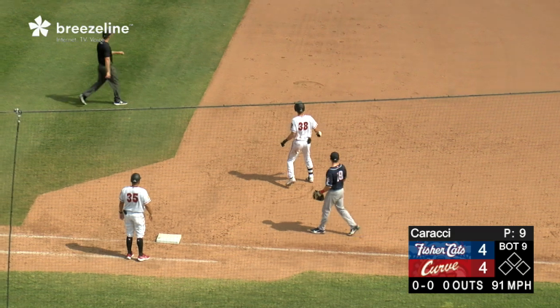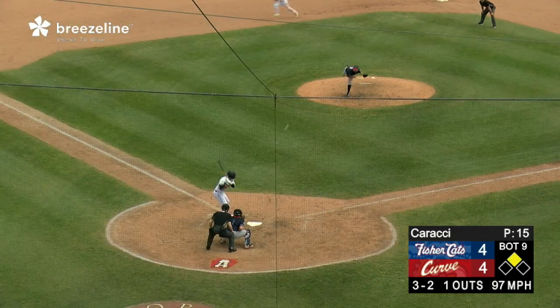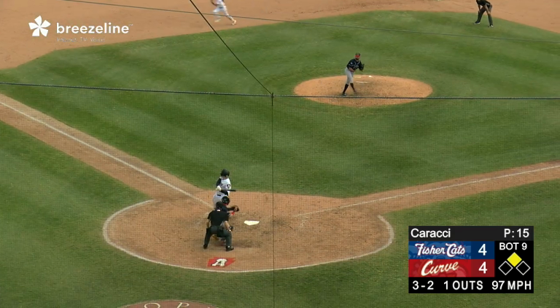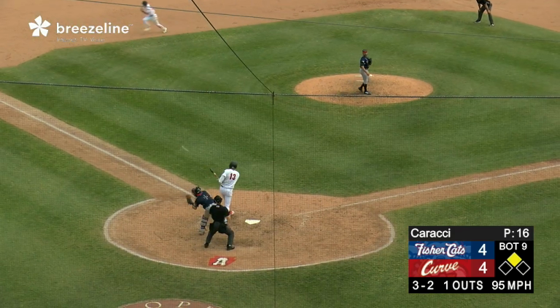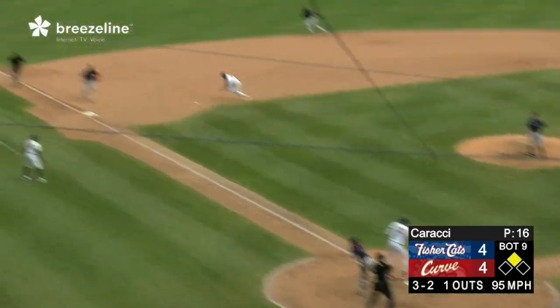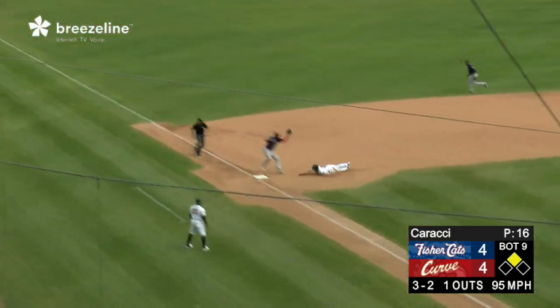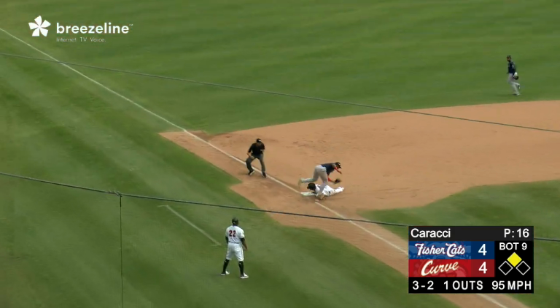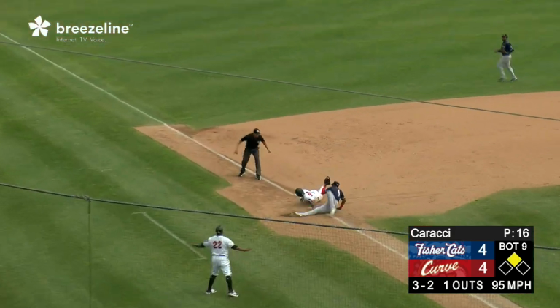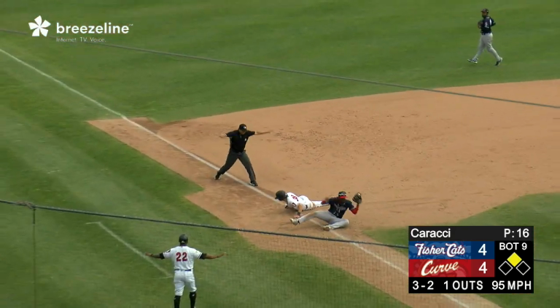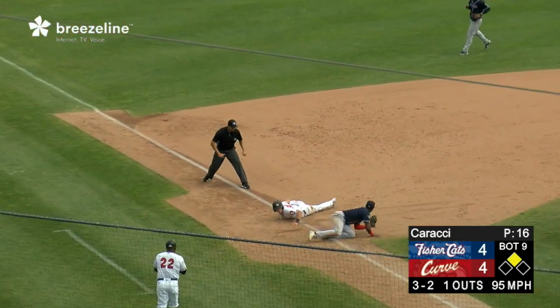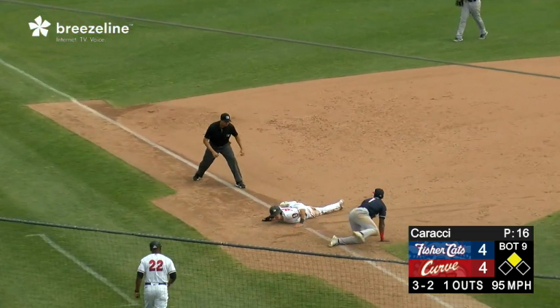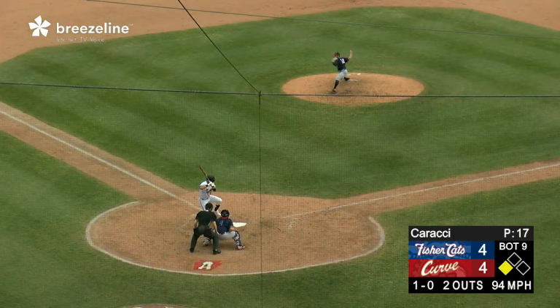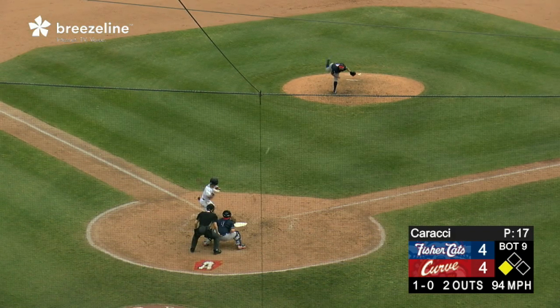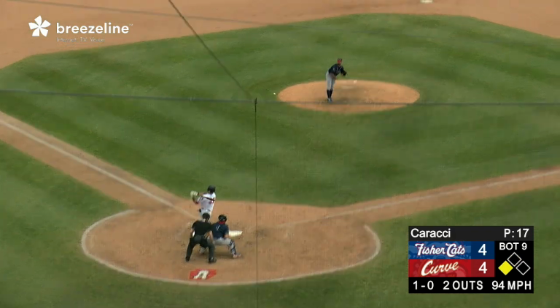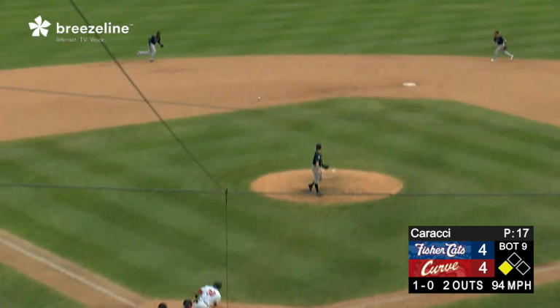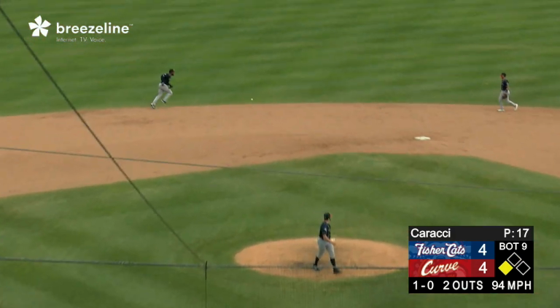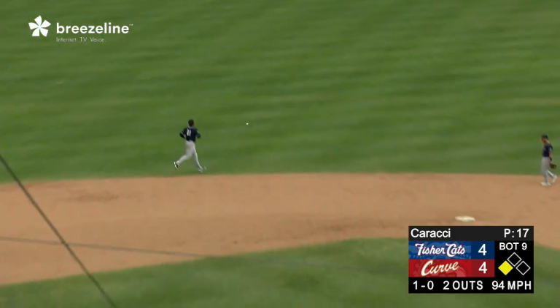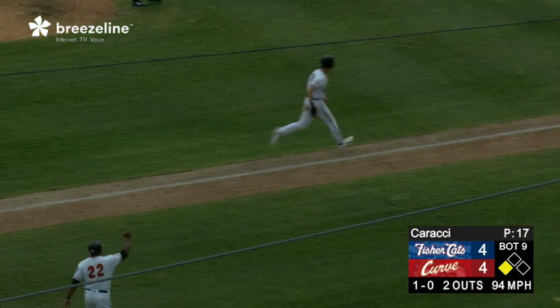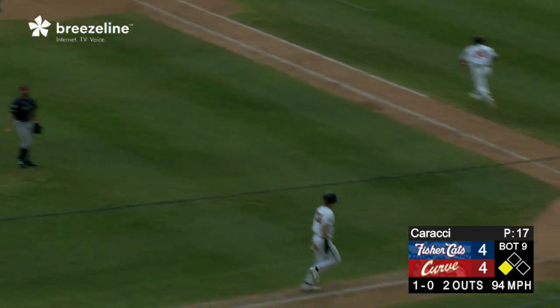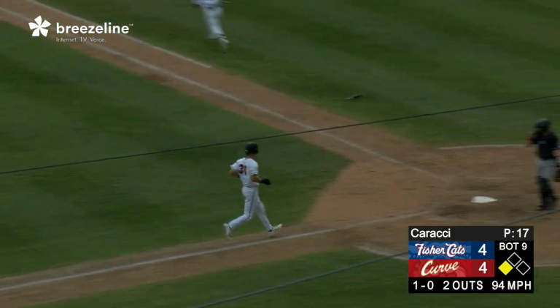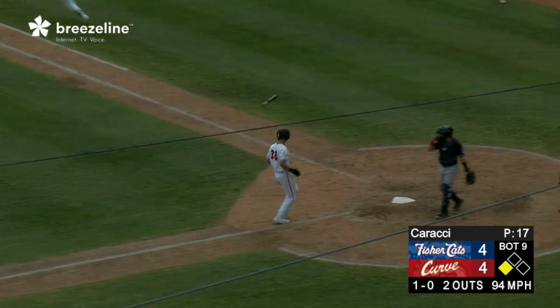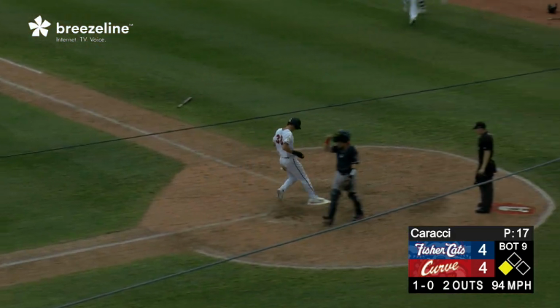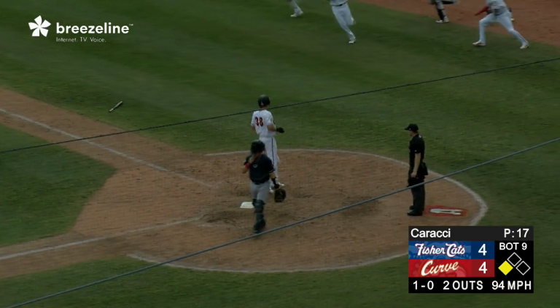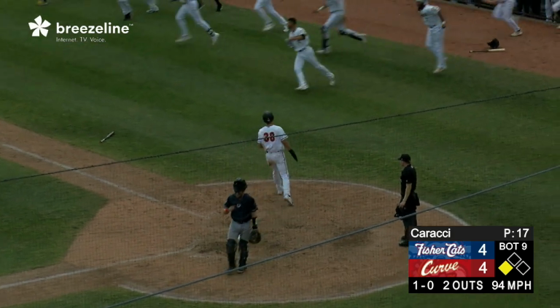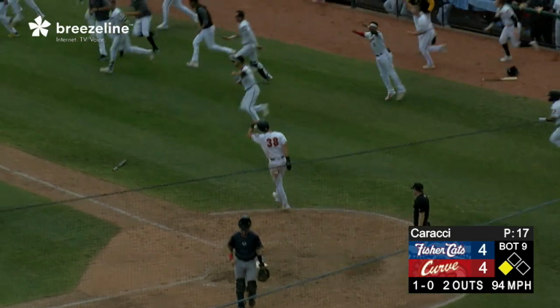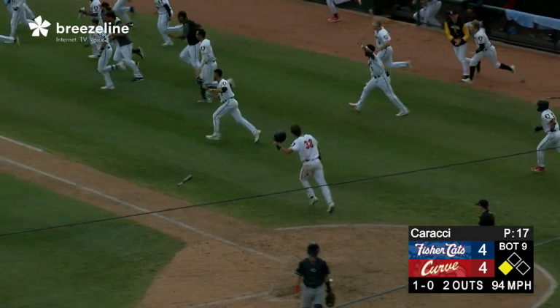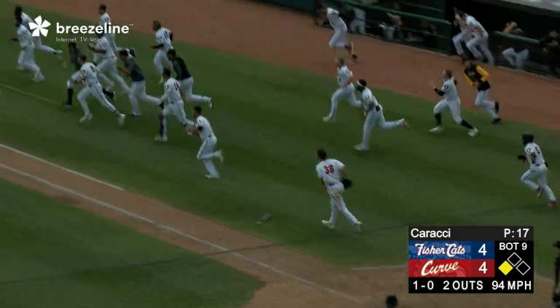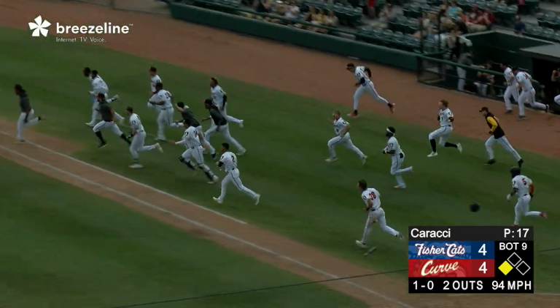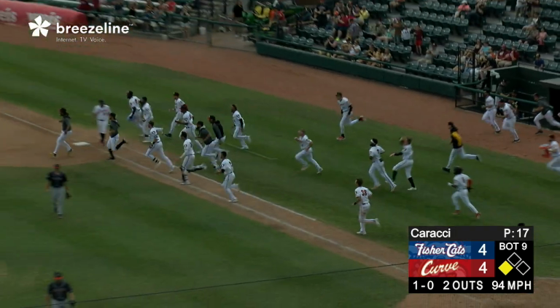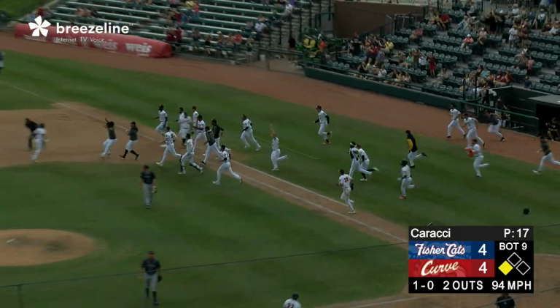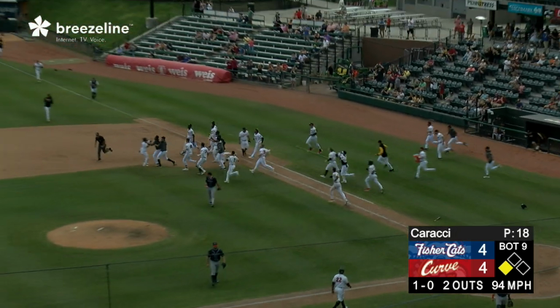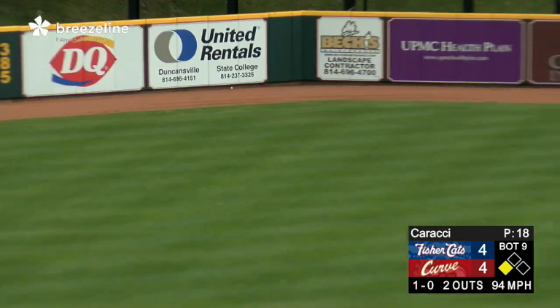And there goes Scott for third — swing and a miss for strike three. The throw to third base is not in time. Fires home — this one swung on, grounded back through the middle, it's a base hit. Scott scores. It's a walk-off winner for Altoona.